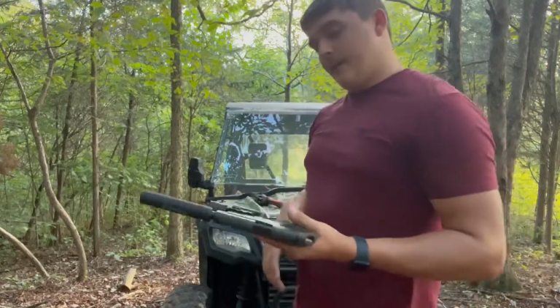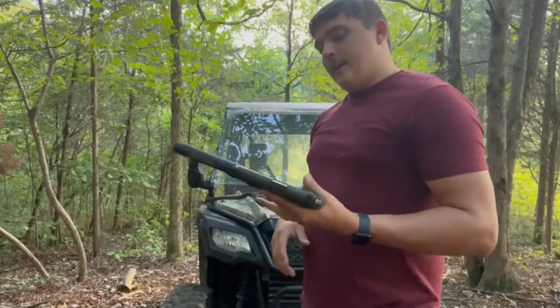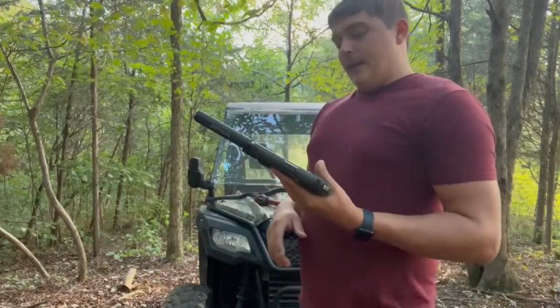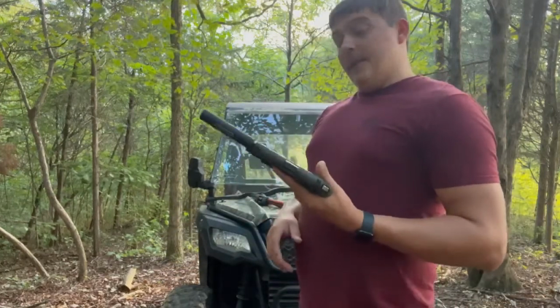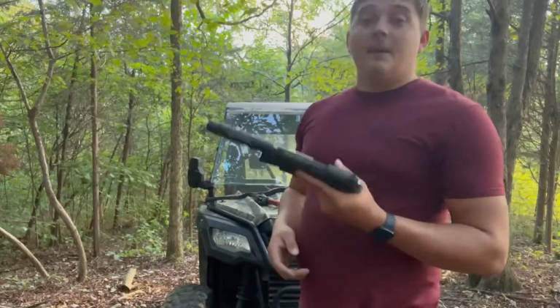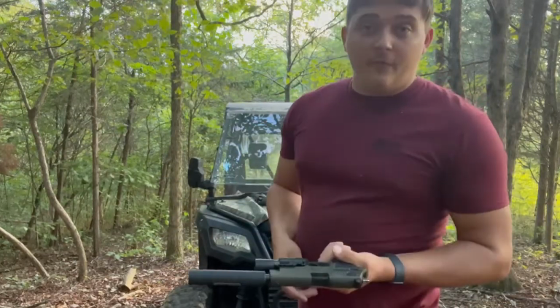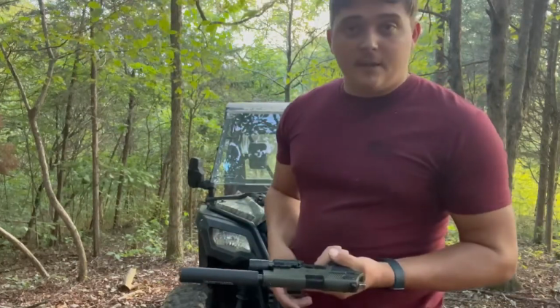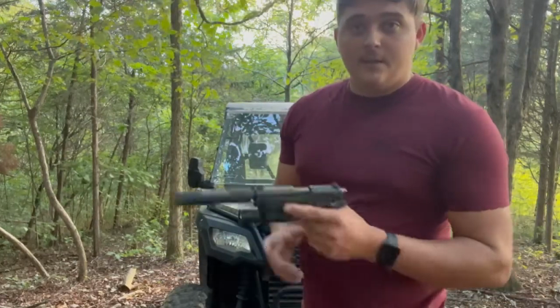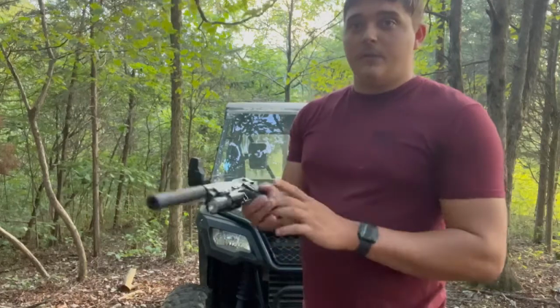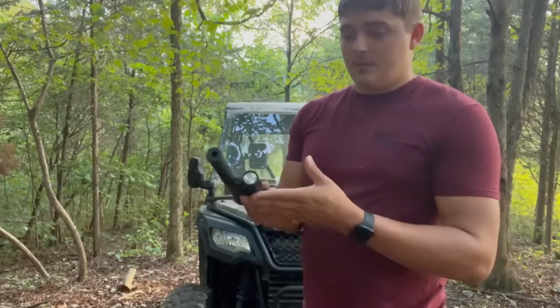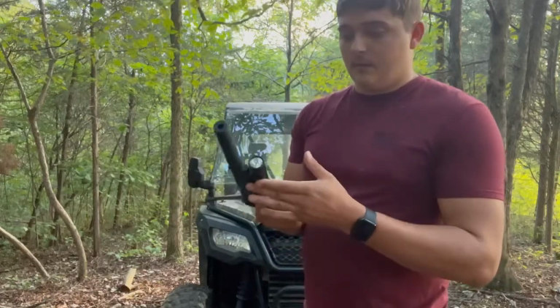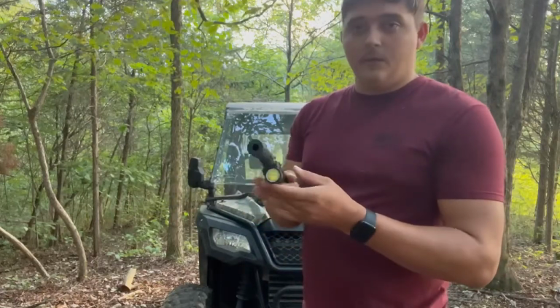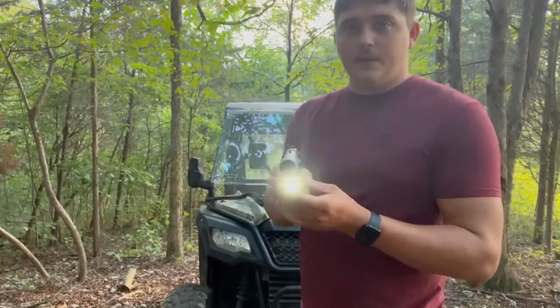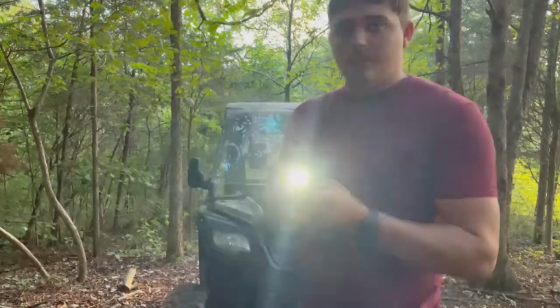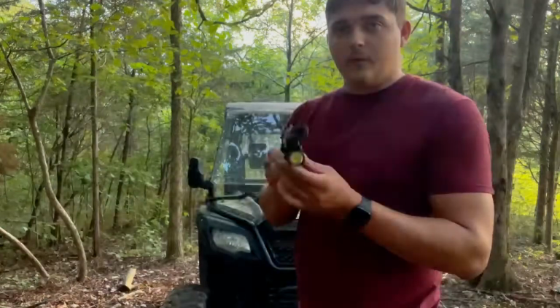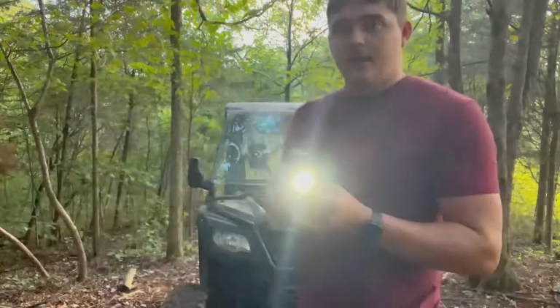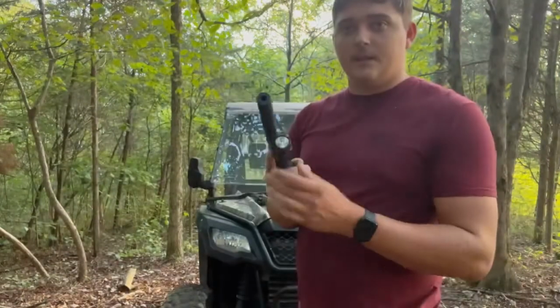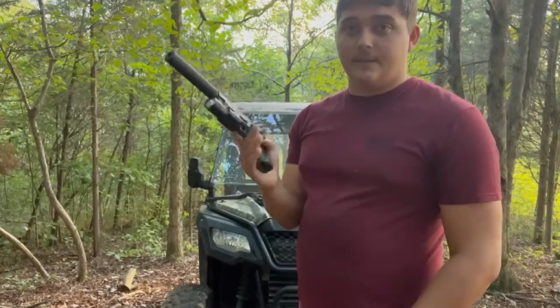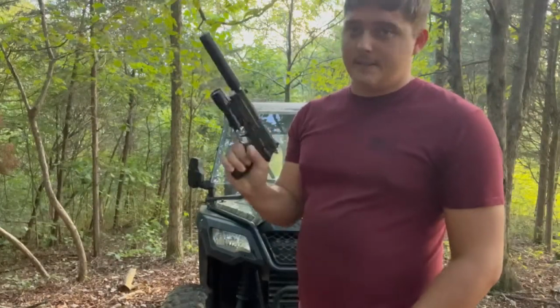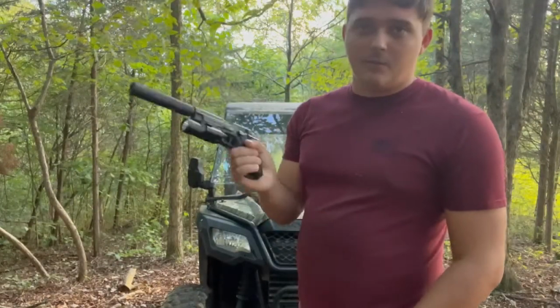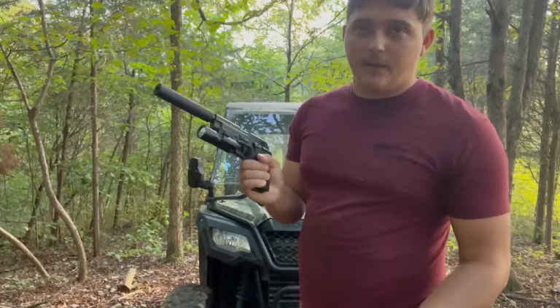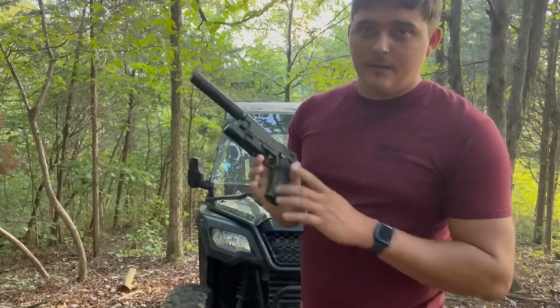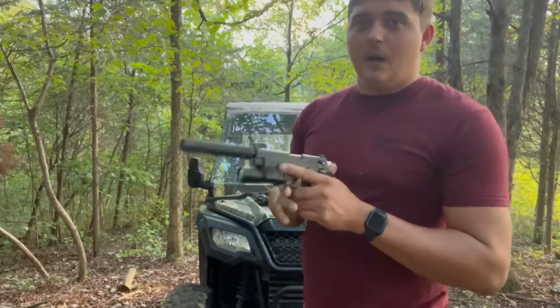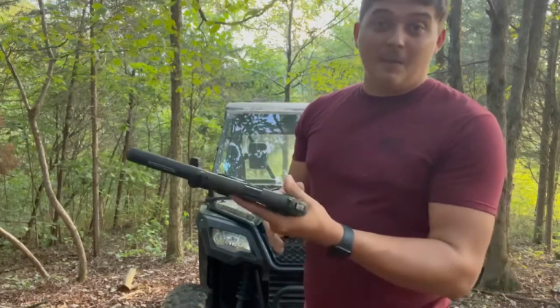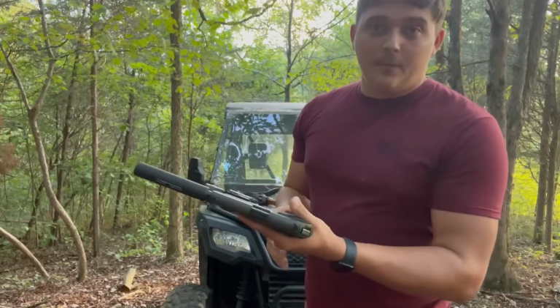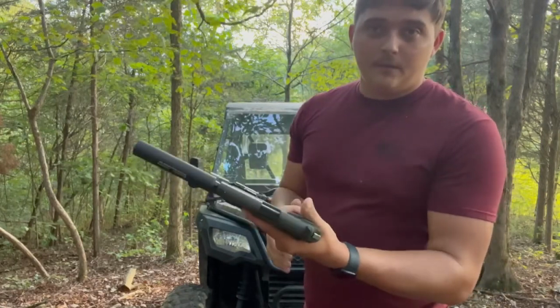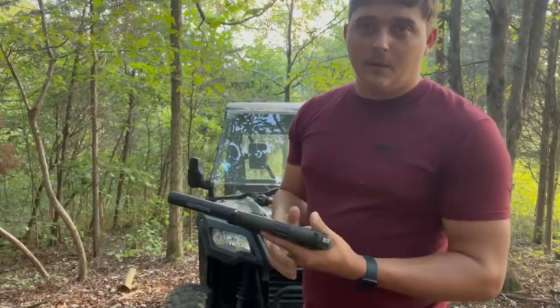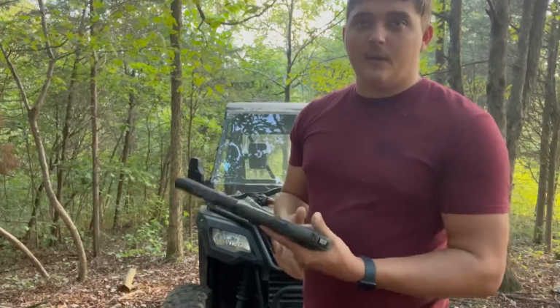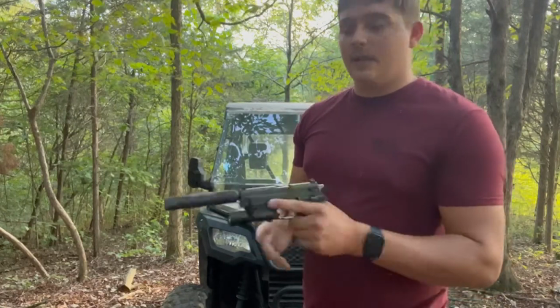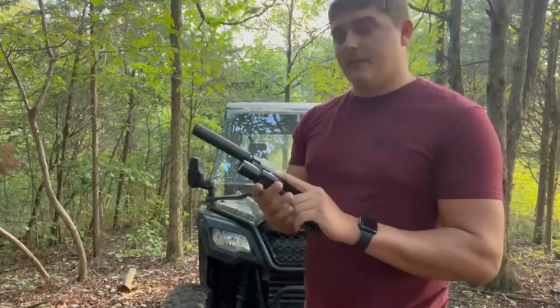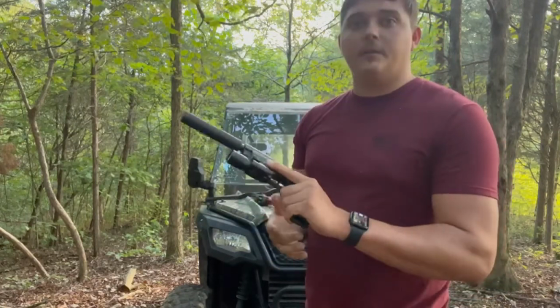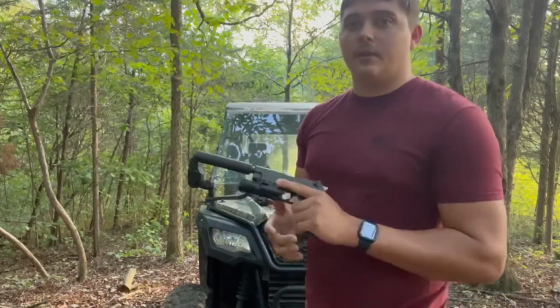This is not my home defense gun, so for those of you that don't like the cheap 40-dollar flashlight — this is a 200-dollar gun. I'm obviously not going to put 150 dollars into a flashlight for a 200-dollar gun.